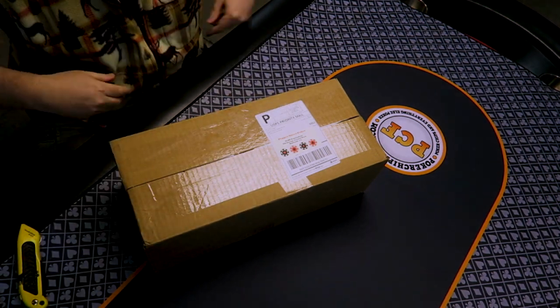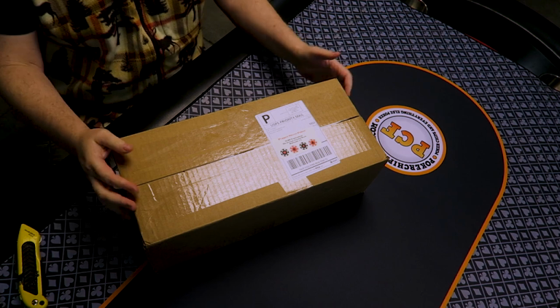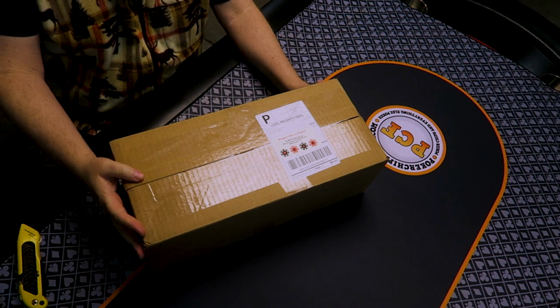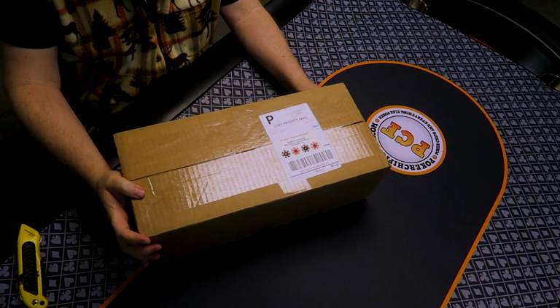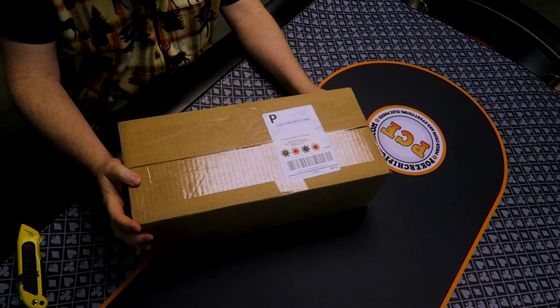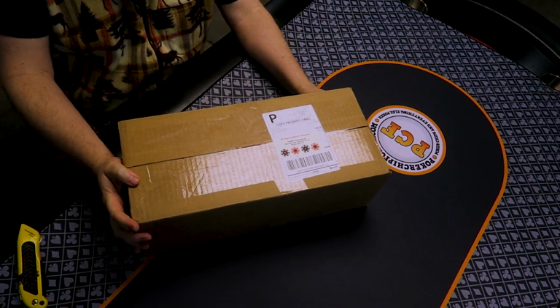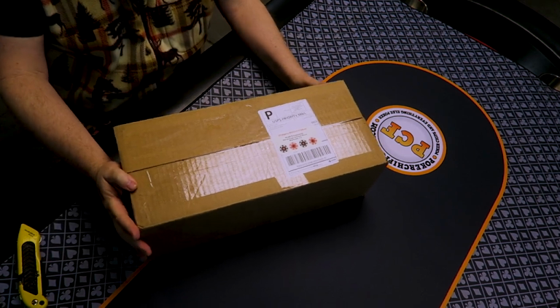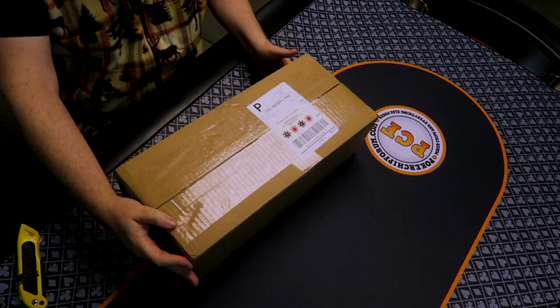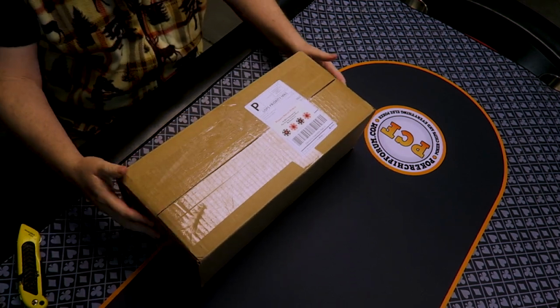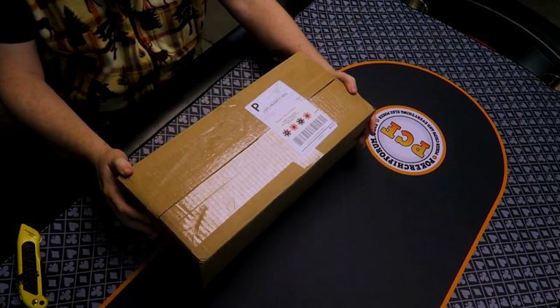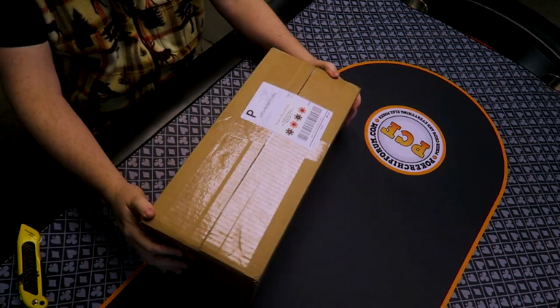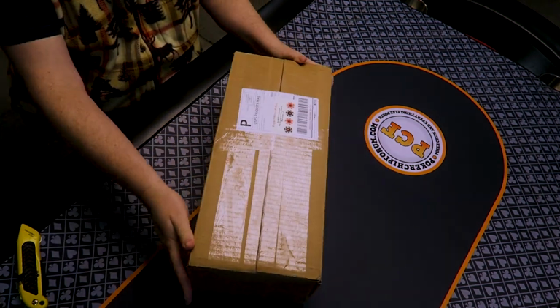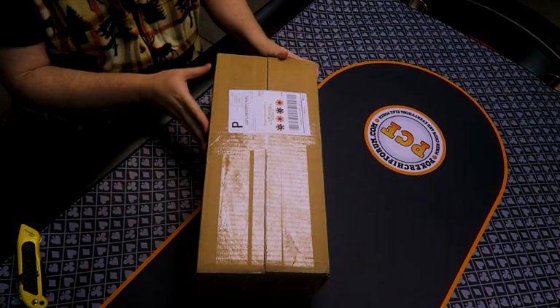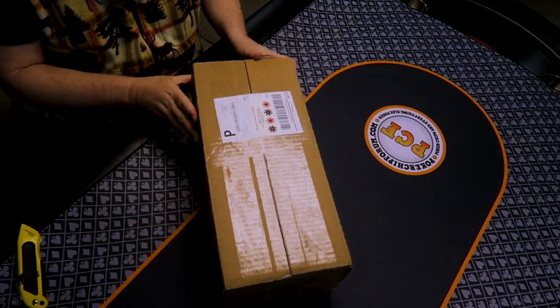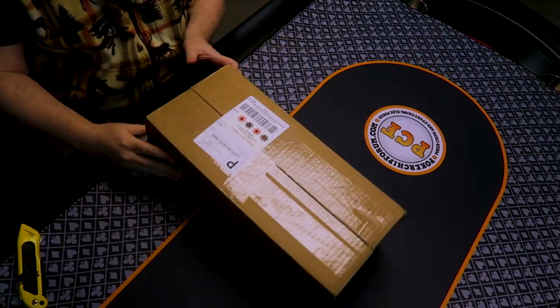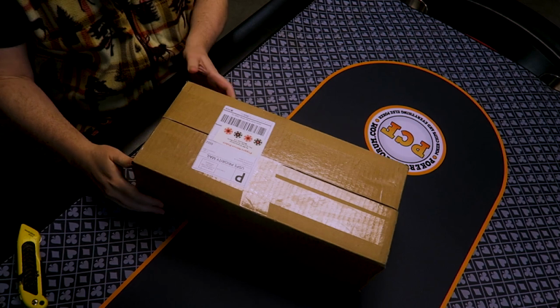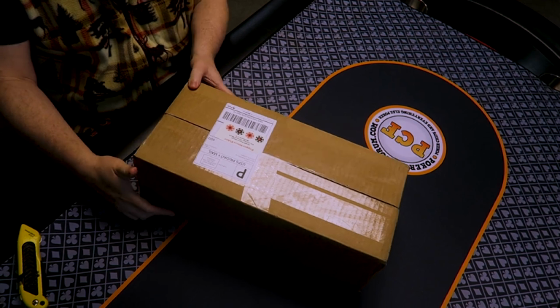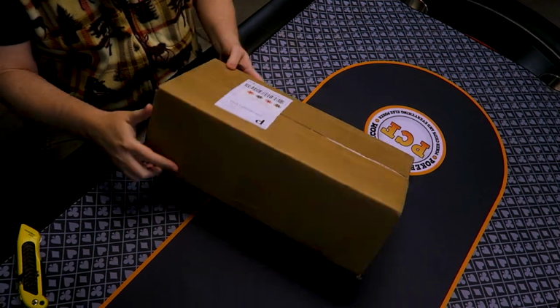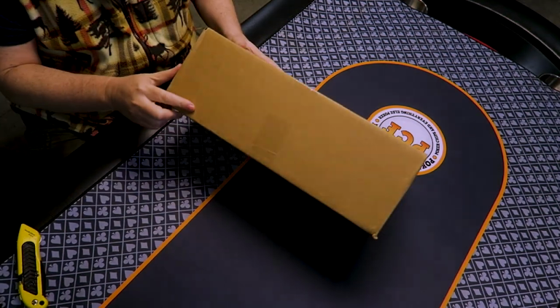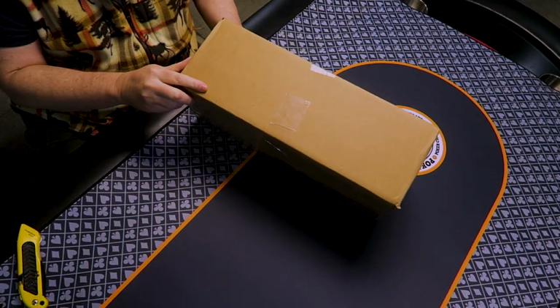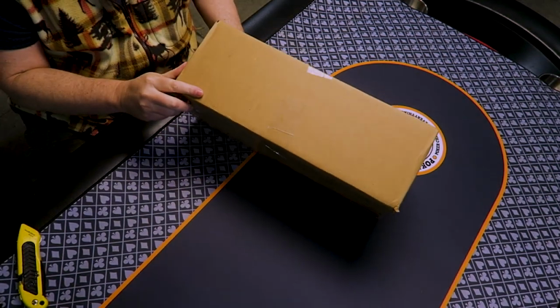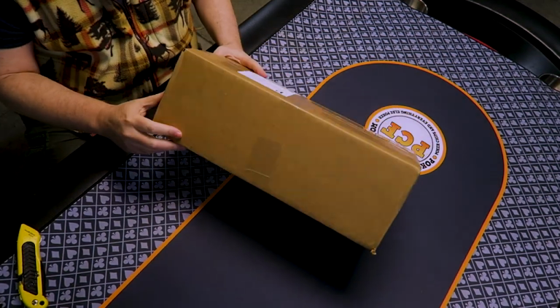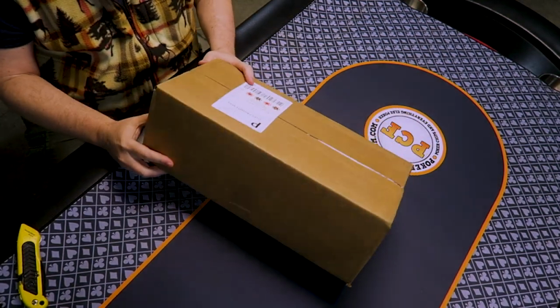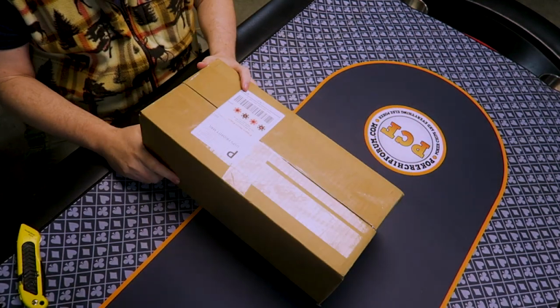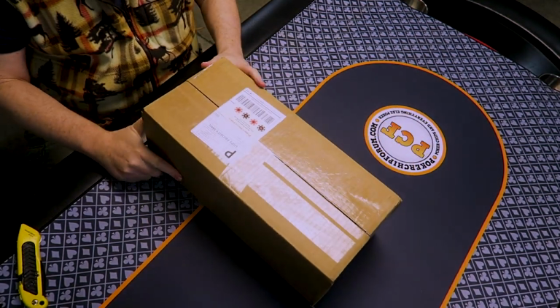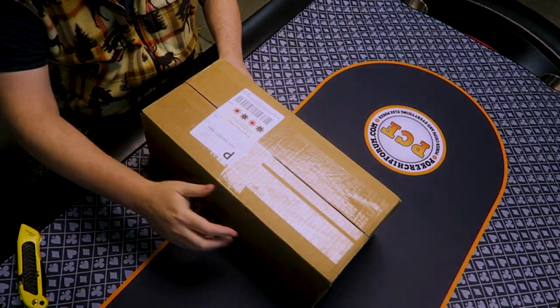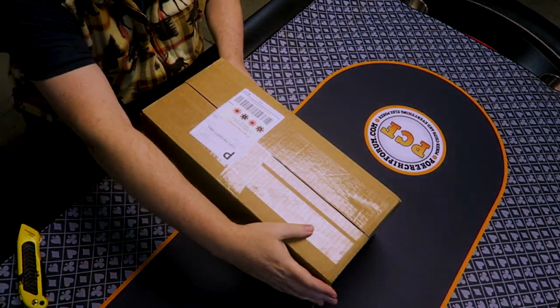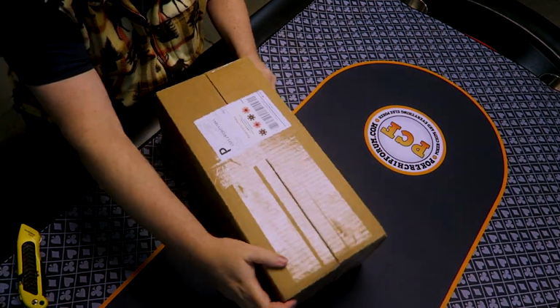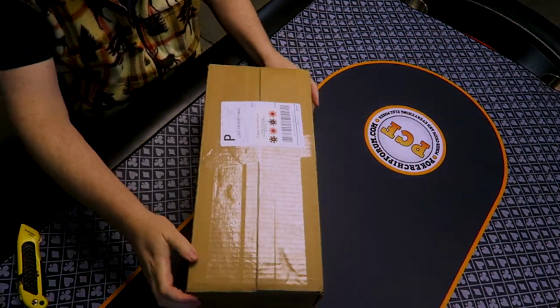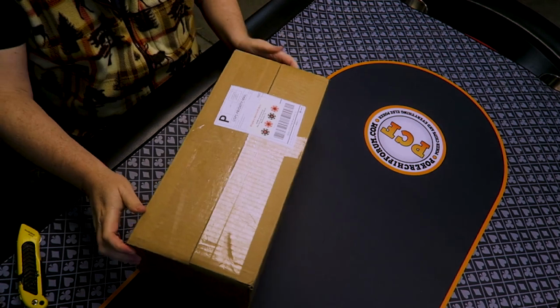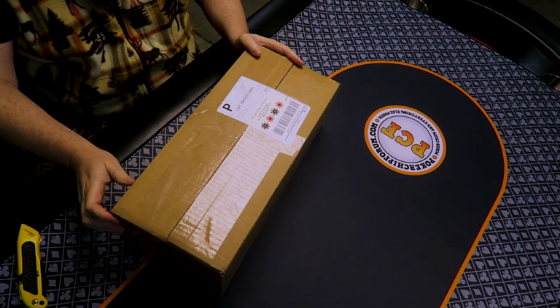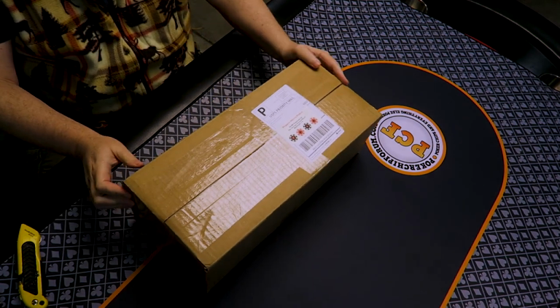Well, here we are once again. It's time for another video on poker chips. This video is going to be a little different. This is a box that I got in the mail, and I'm pretty sure there's poker chips in it.